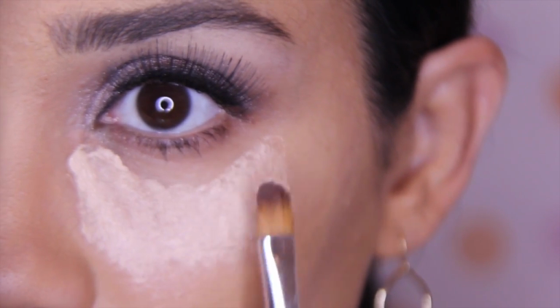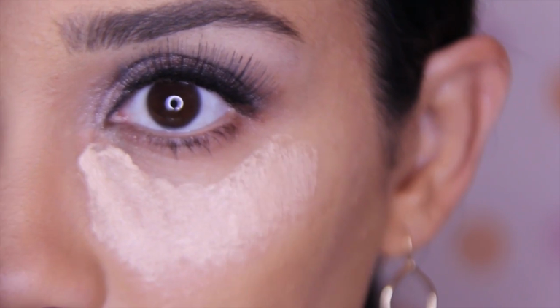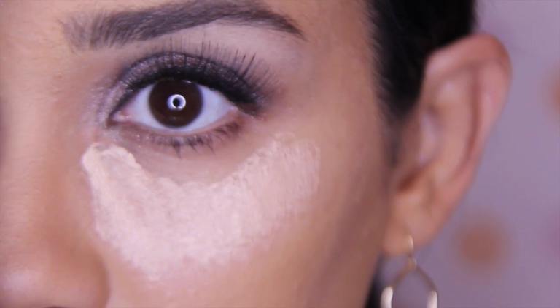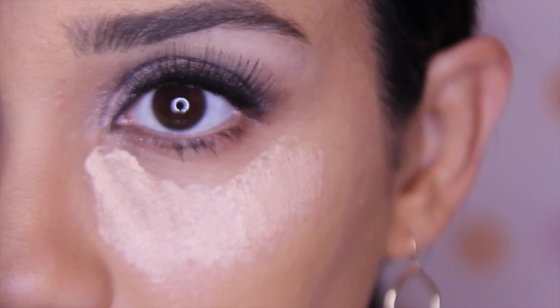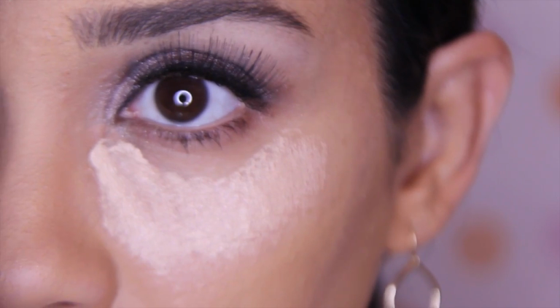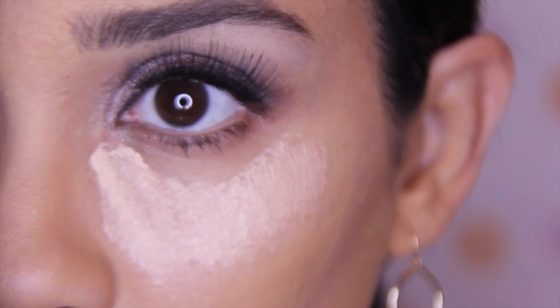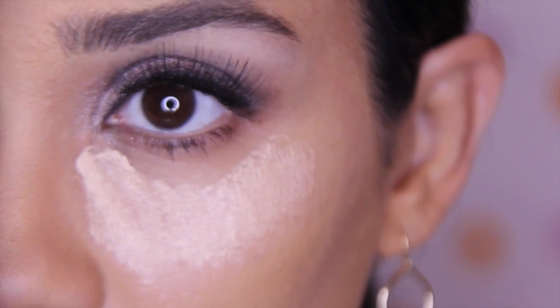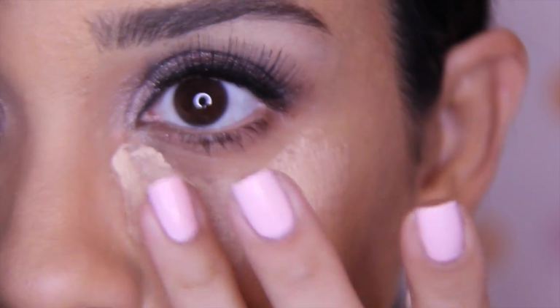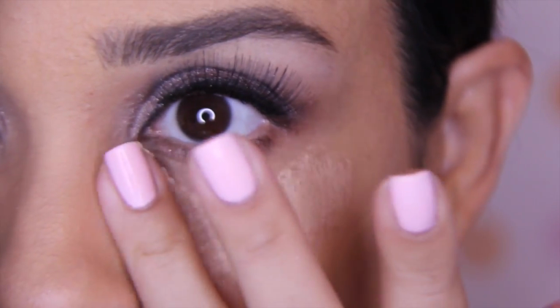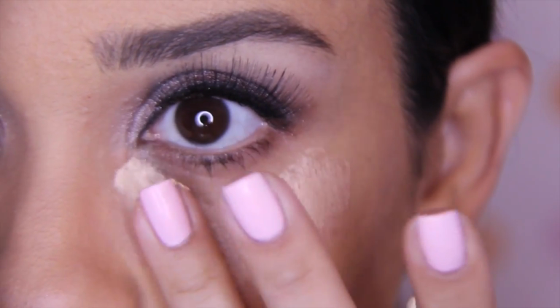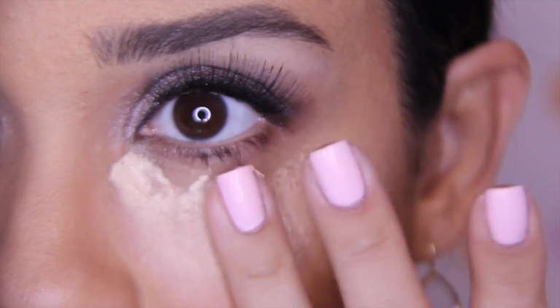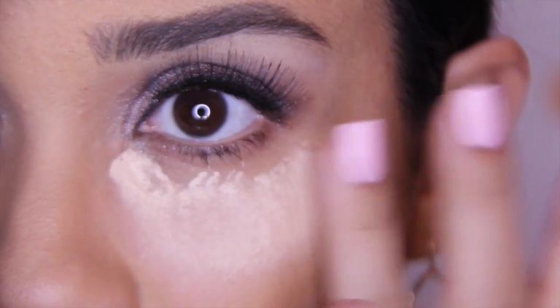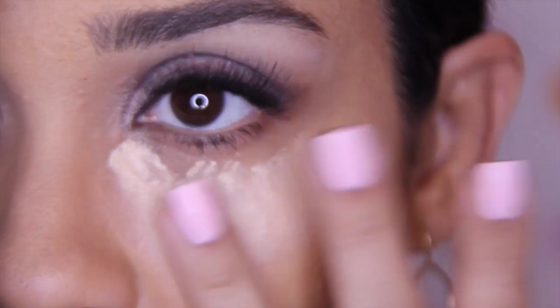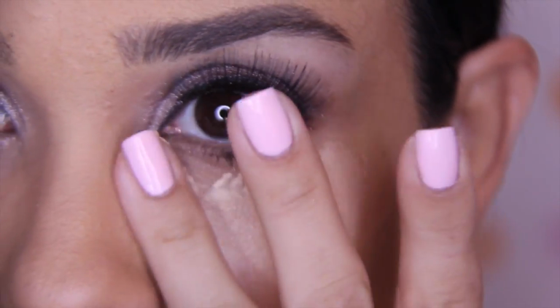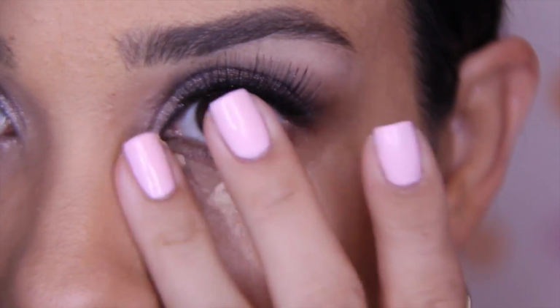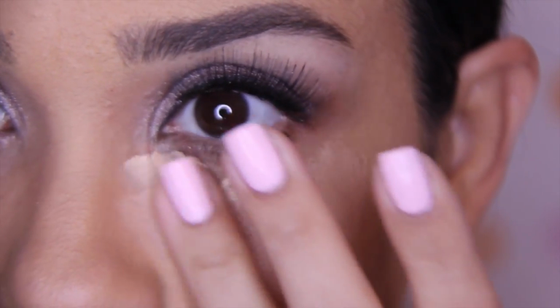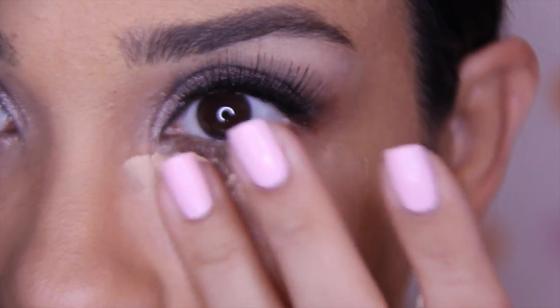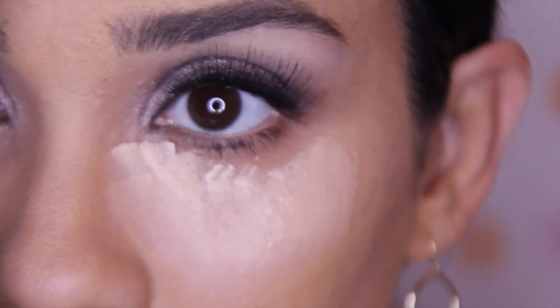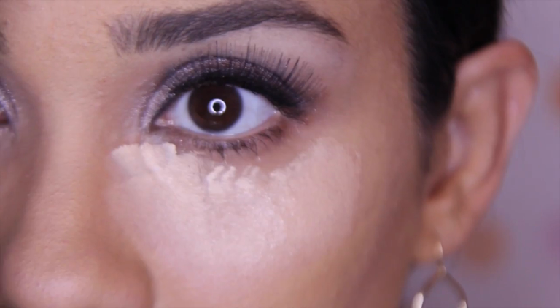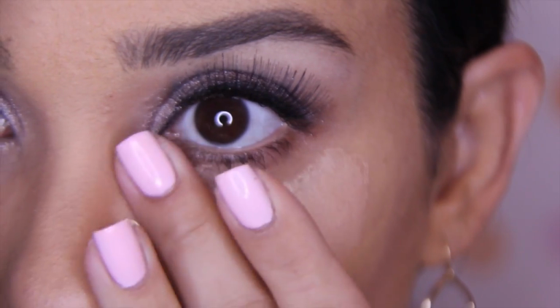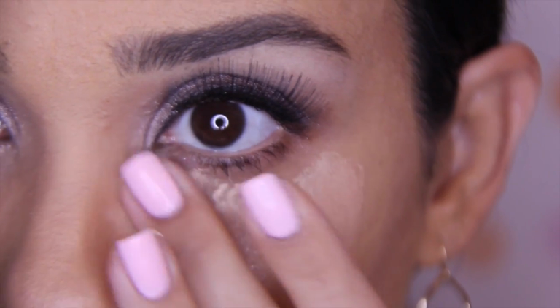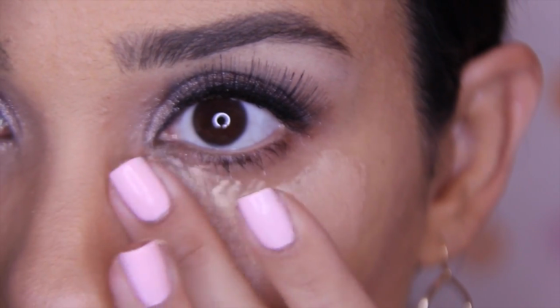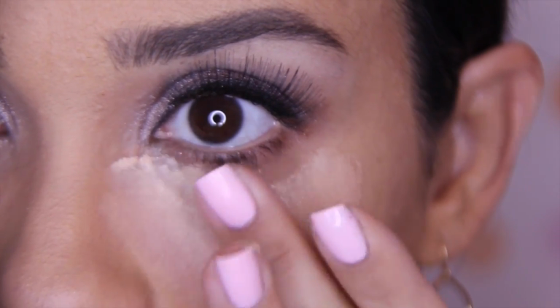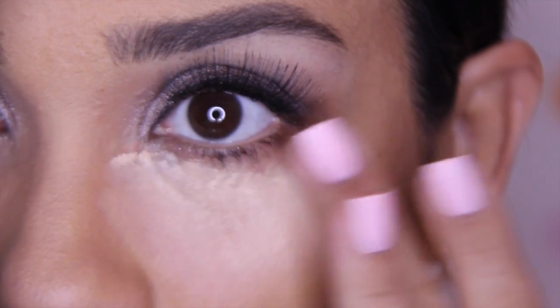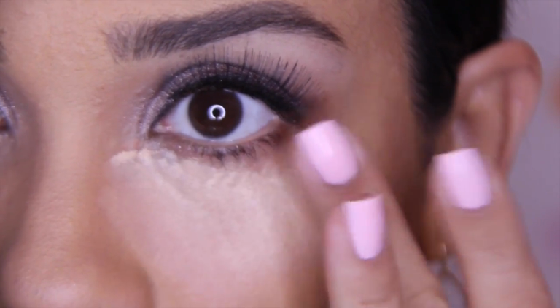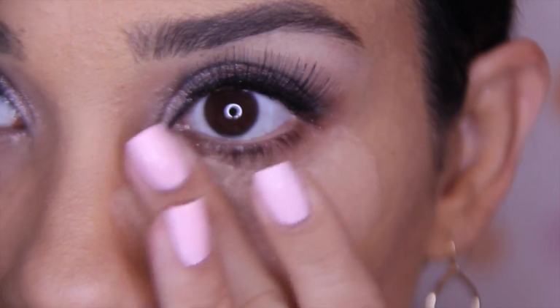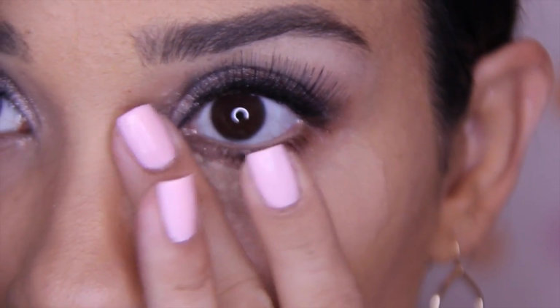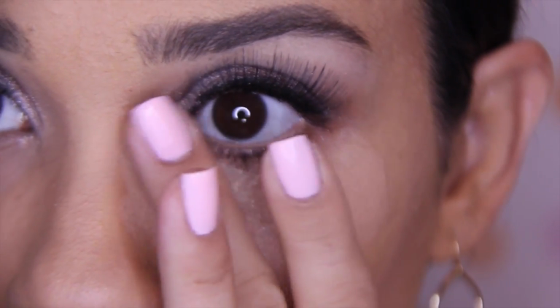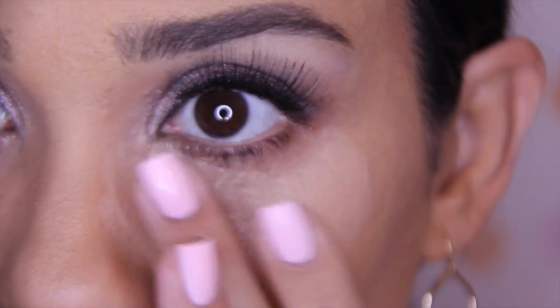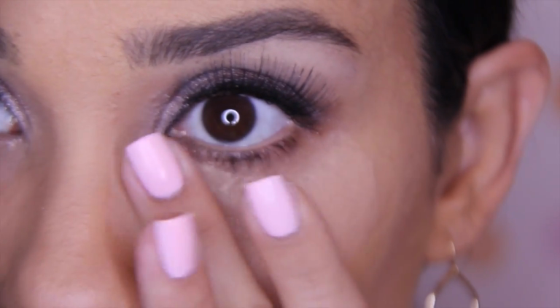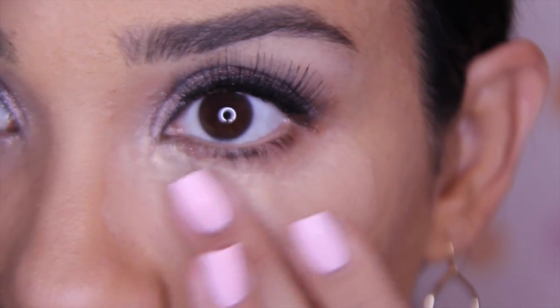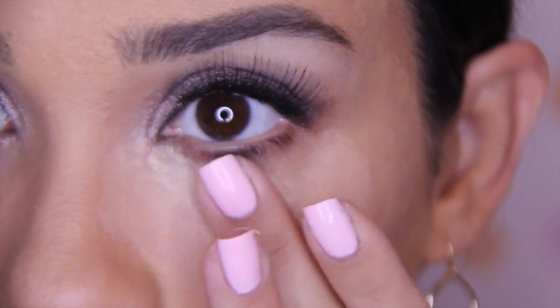Then I use my fingers to gently dab it in. I like to apply my concealer in a triangle form because it brightens up the face more.